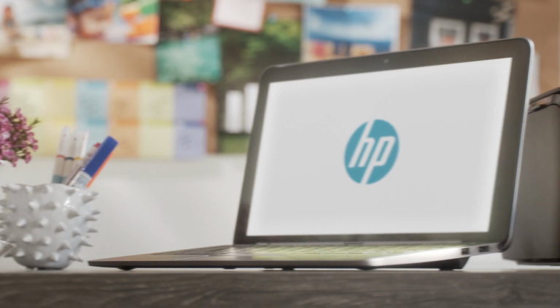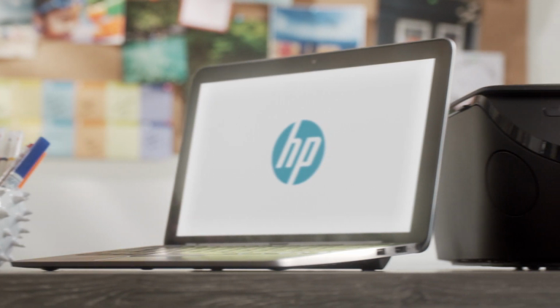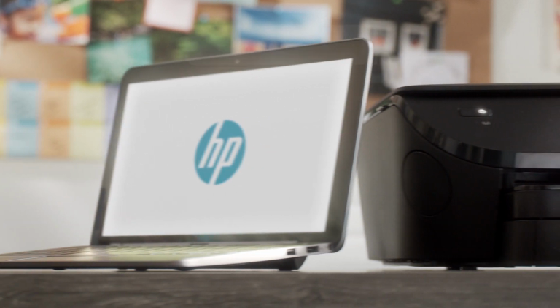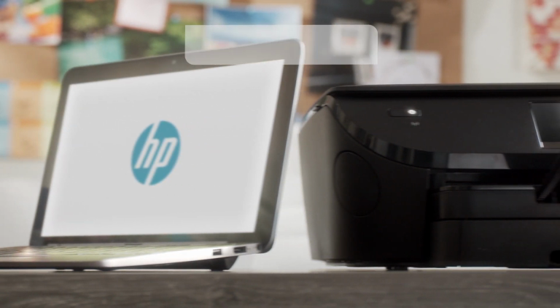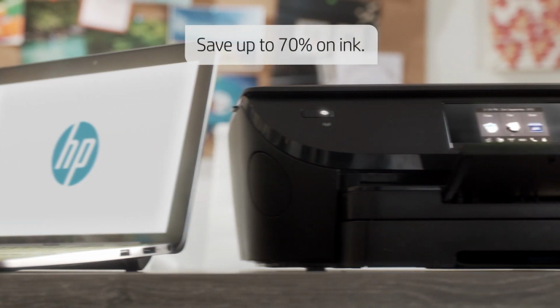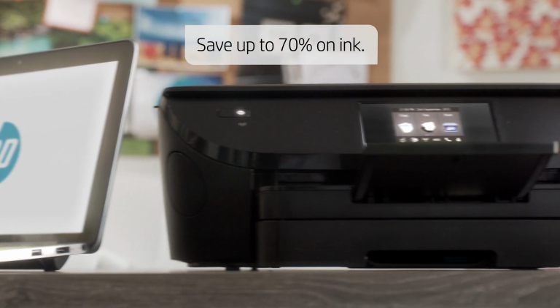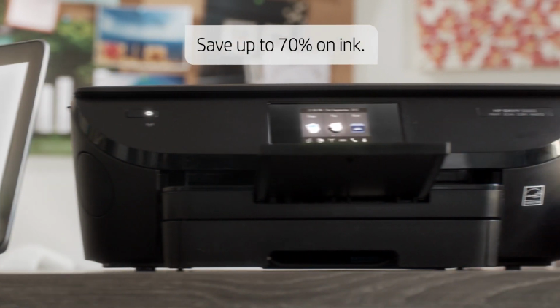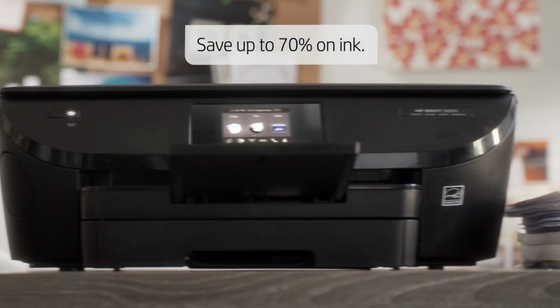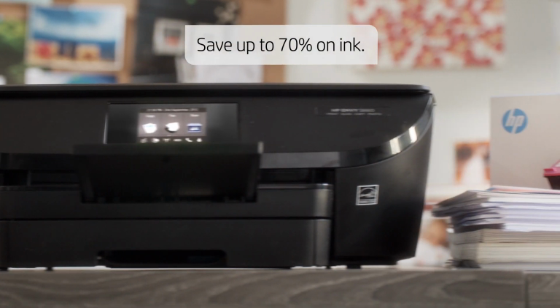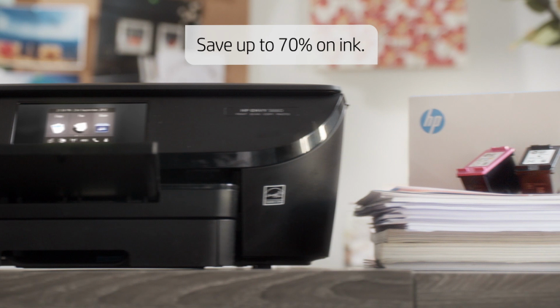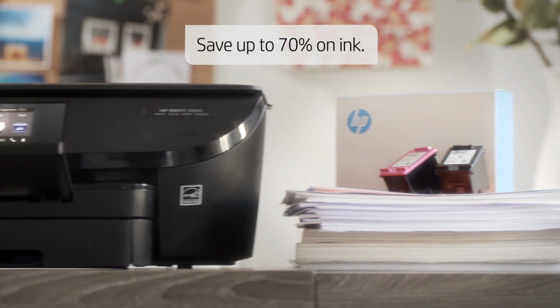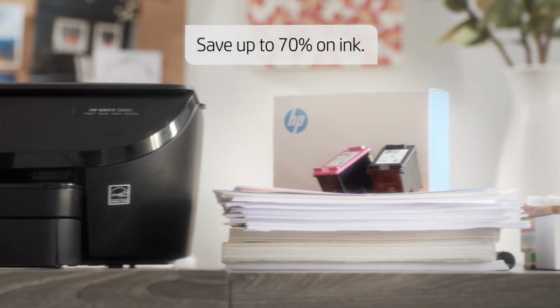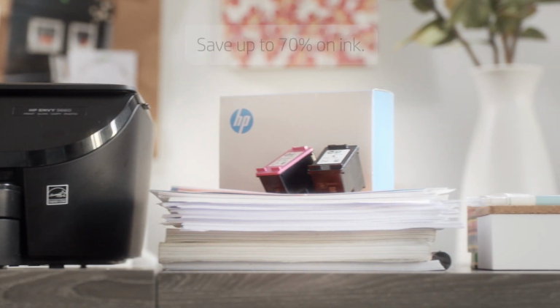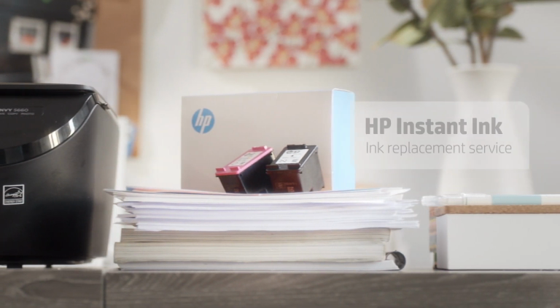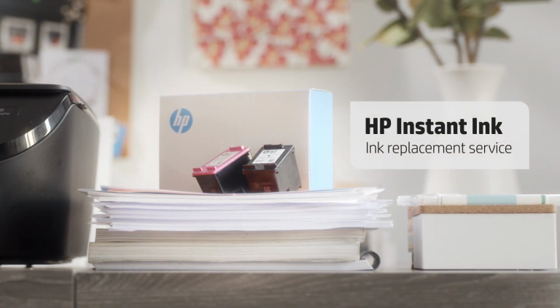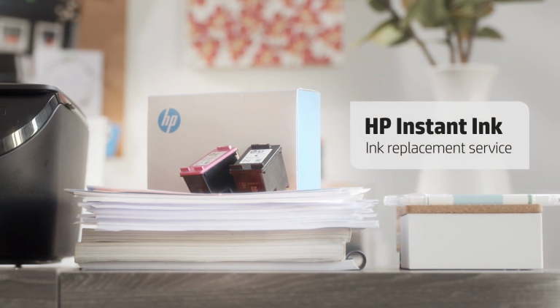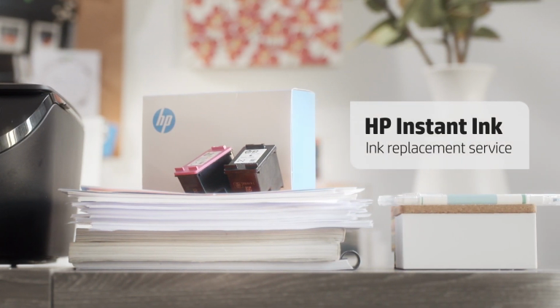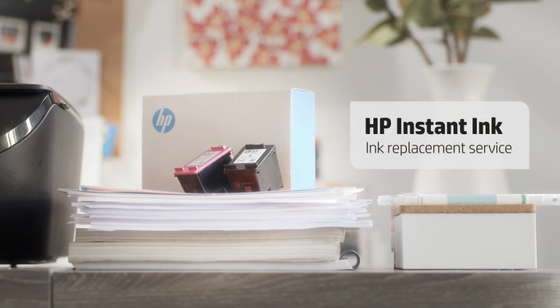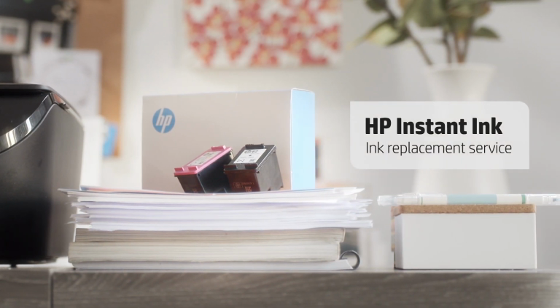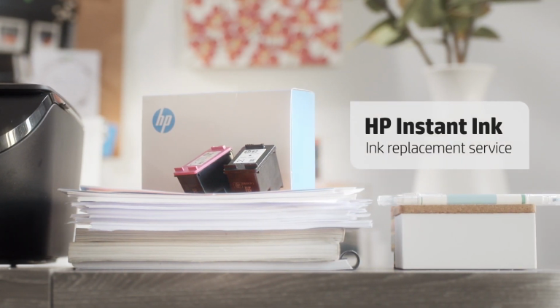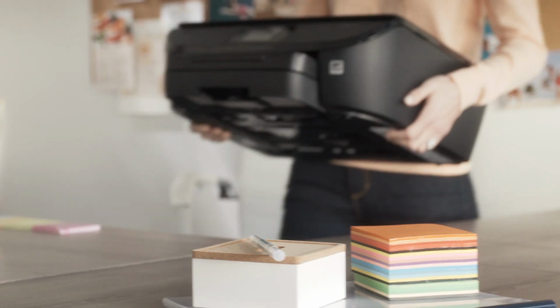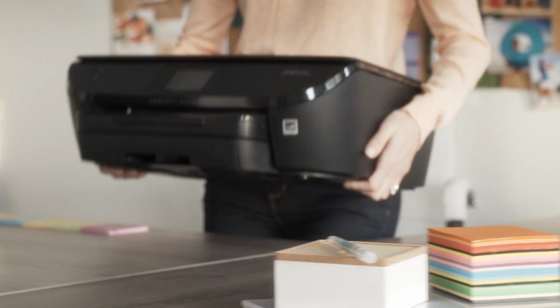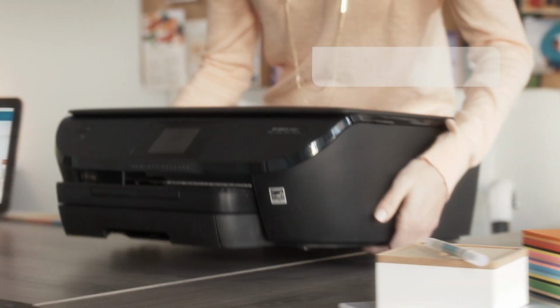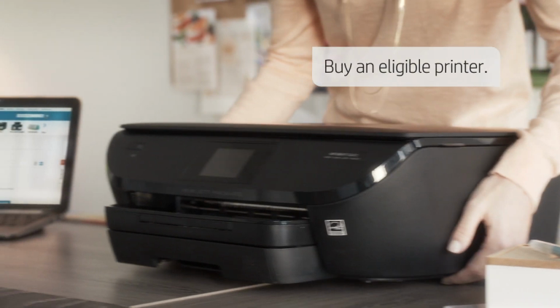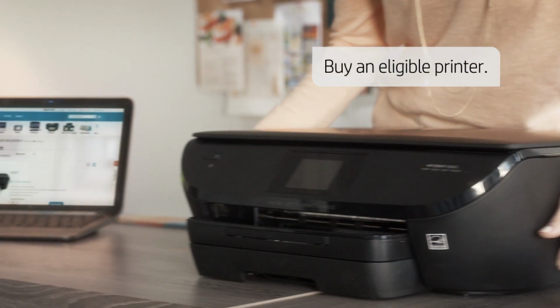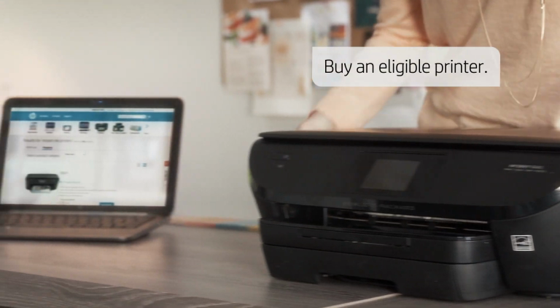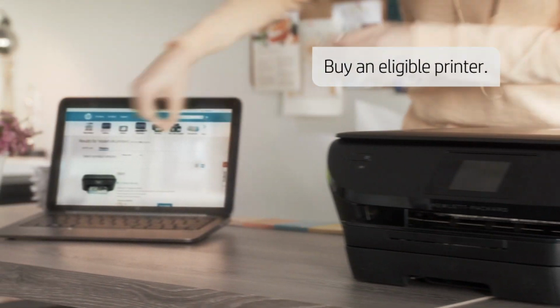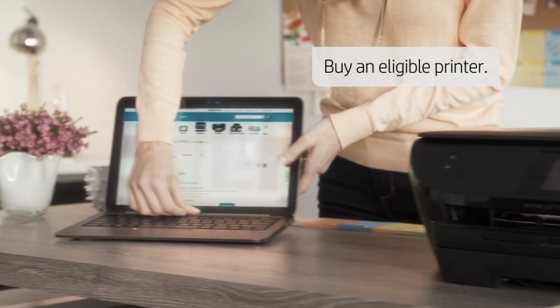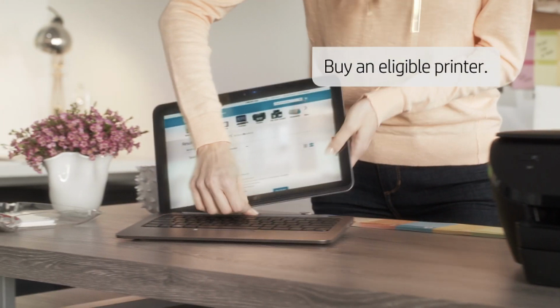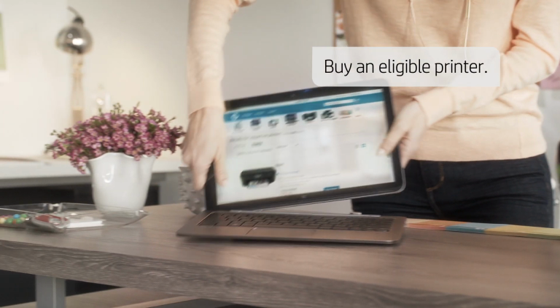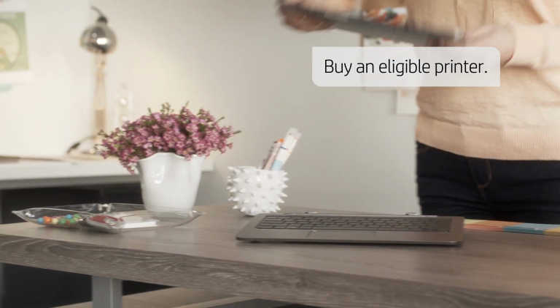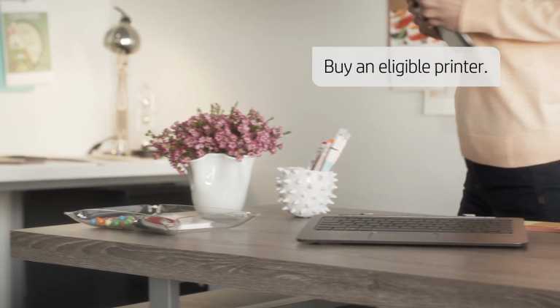Here's an idea. Save up to 70% on ink and never run out again with the HP Instant Ink replacement service. Signing up is easy. First, buy any HP Instant Ink eligible printer at a participating retailer.